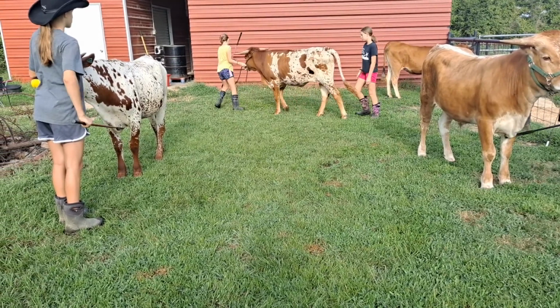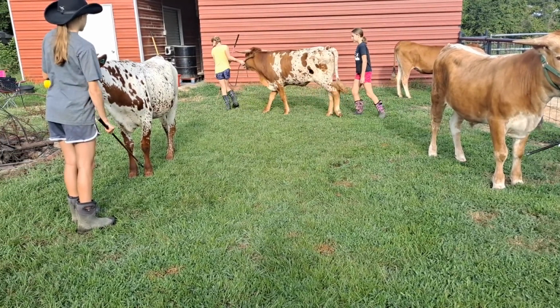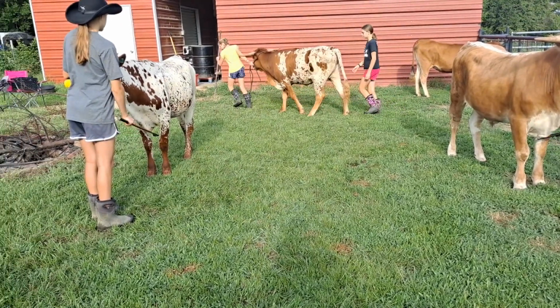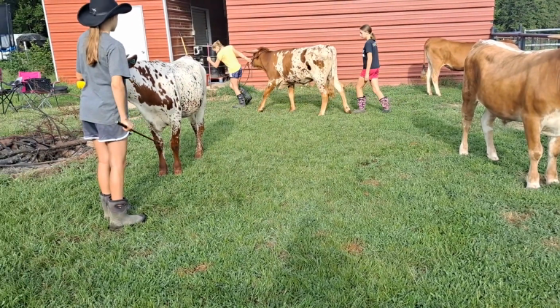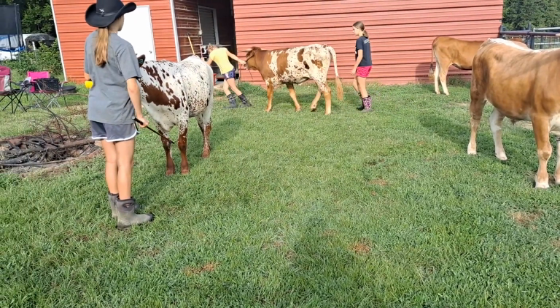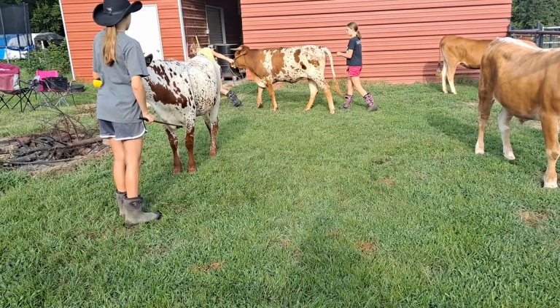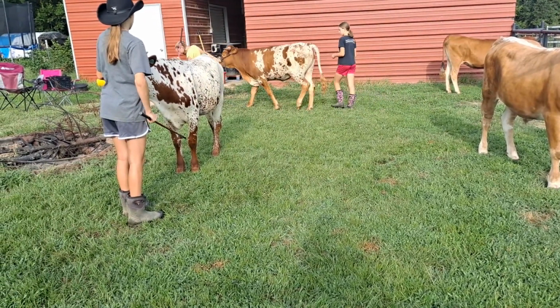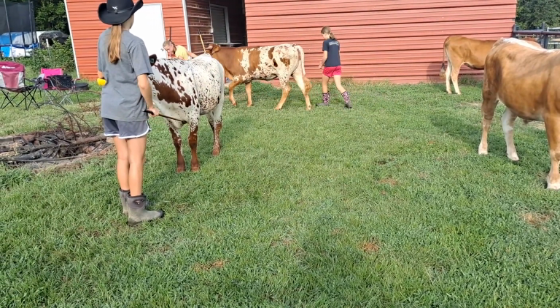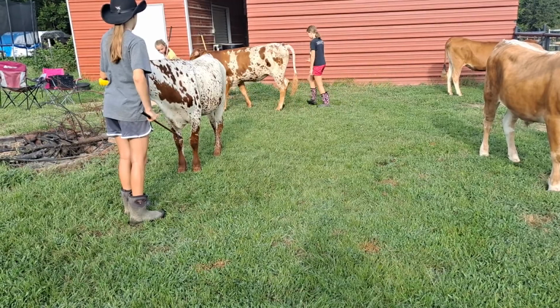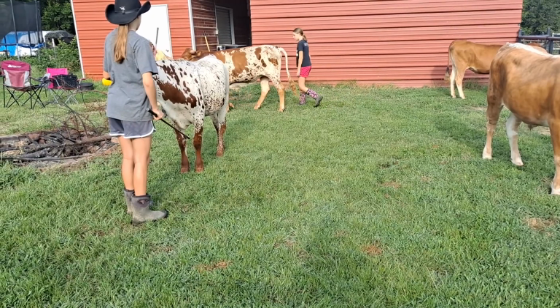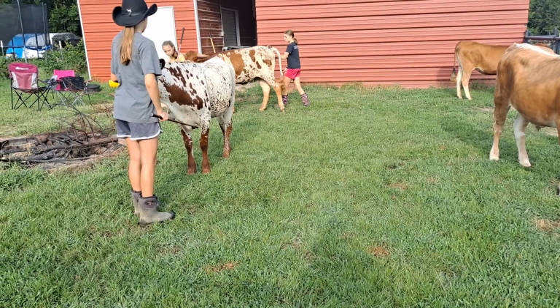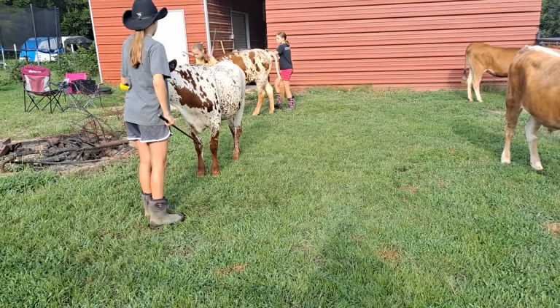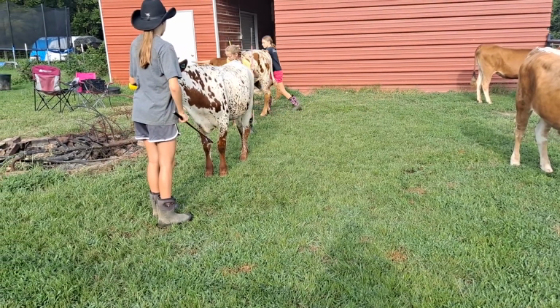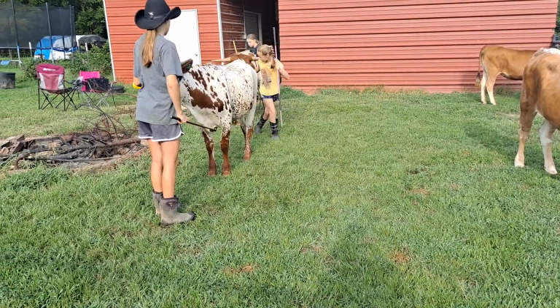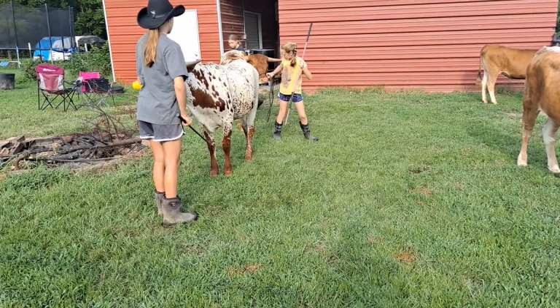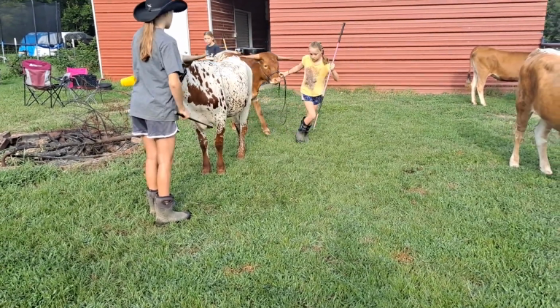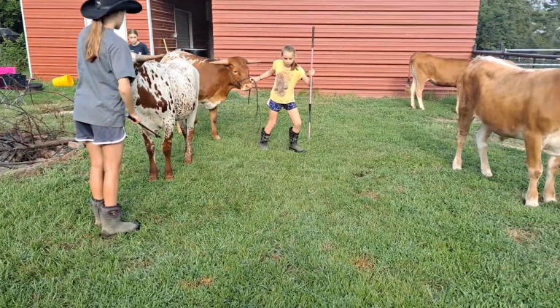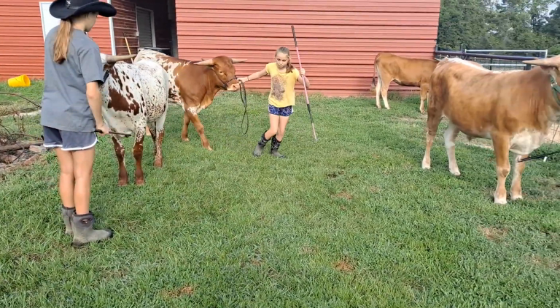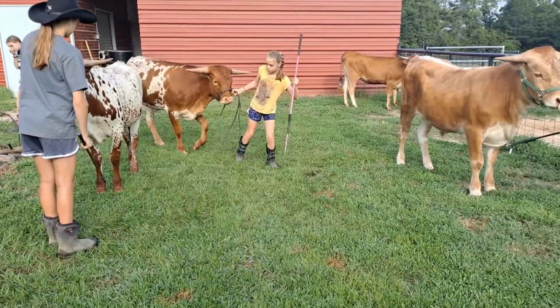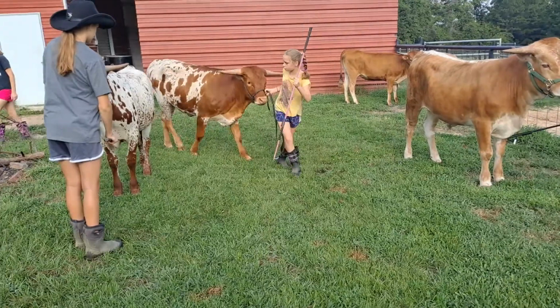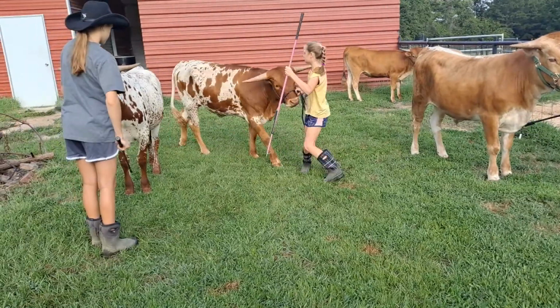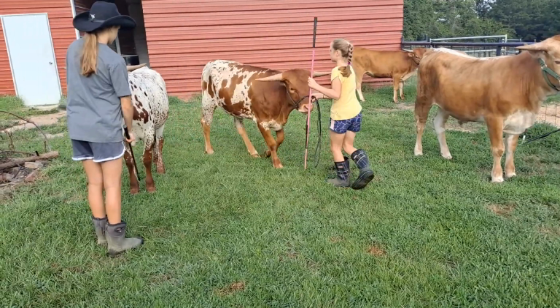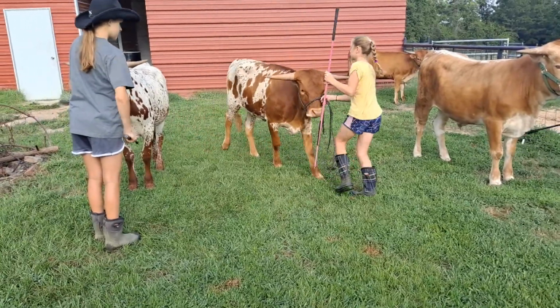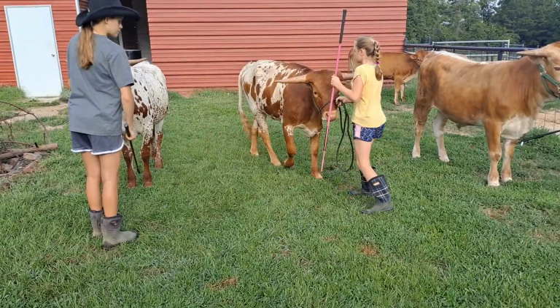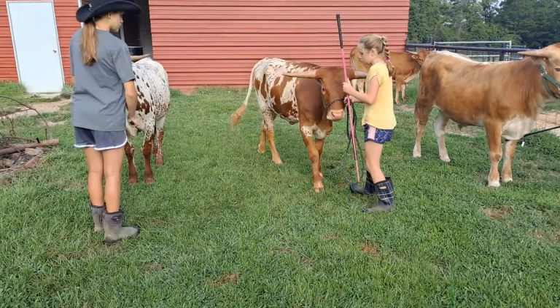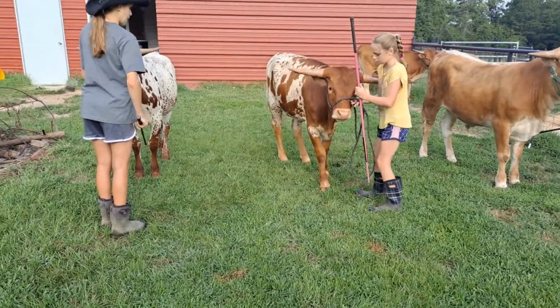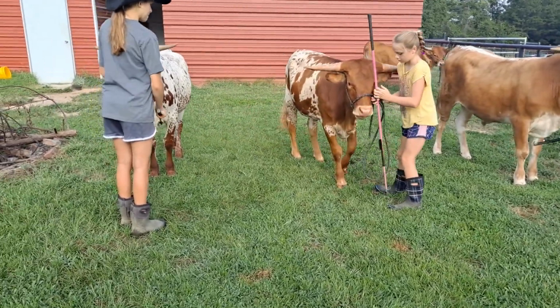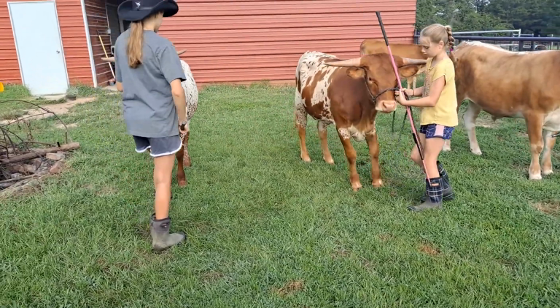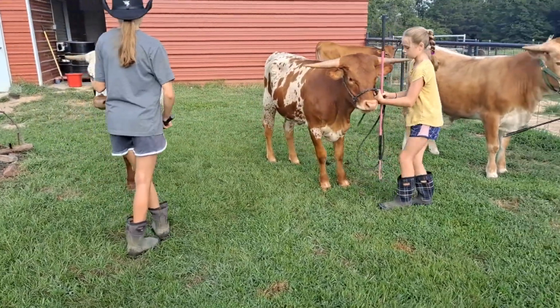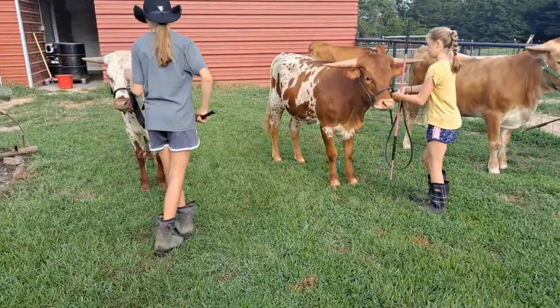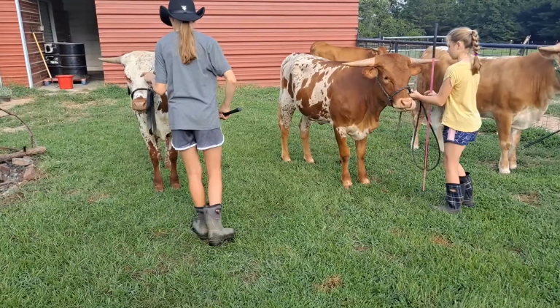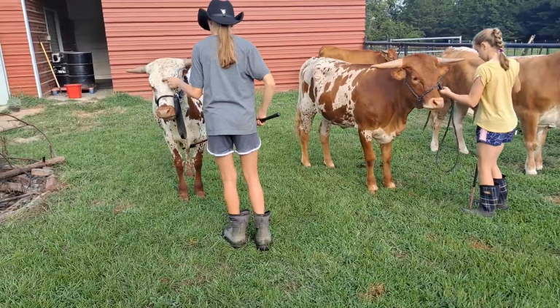Stay calm, Al. She's having to make a pretty sharp turn there, and this just takes a lot of practice for the cow, the animal, the child, and the showman. Good job, Al. Give her scratches — she did a great job.